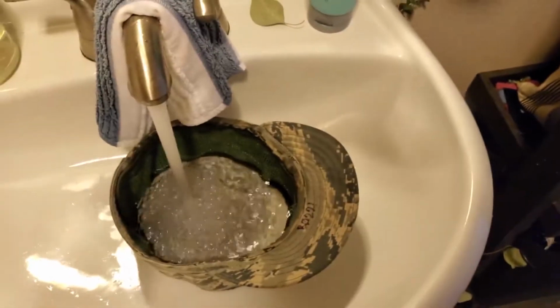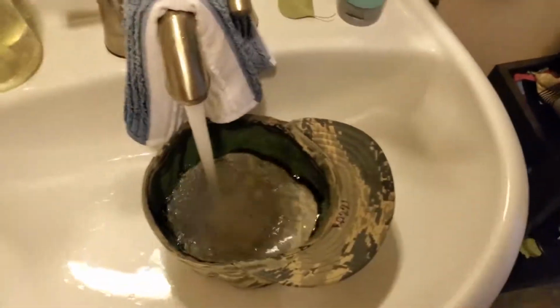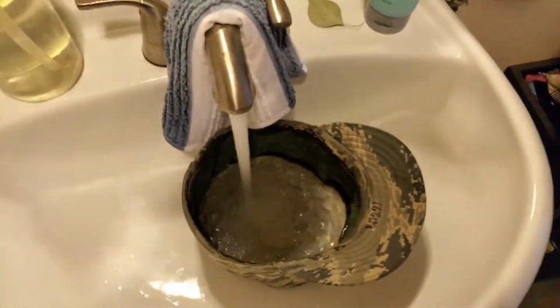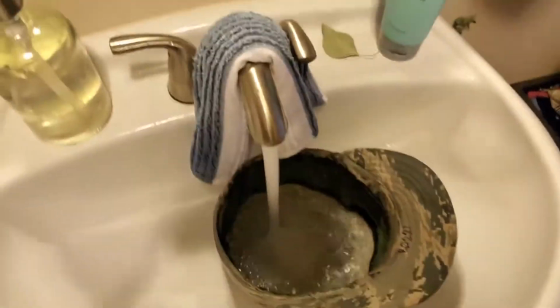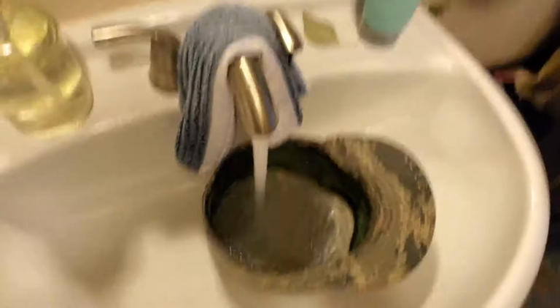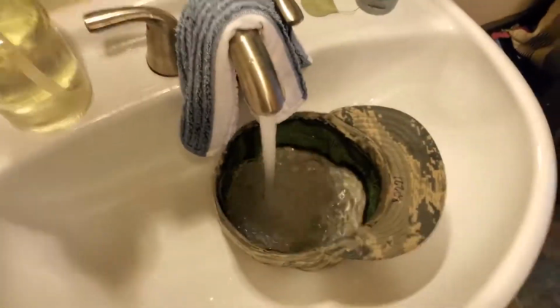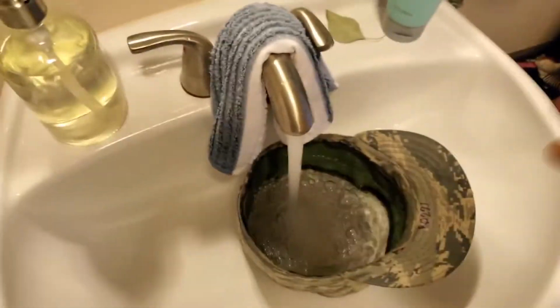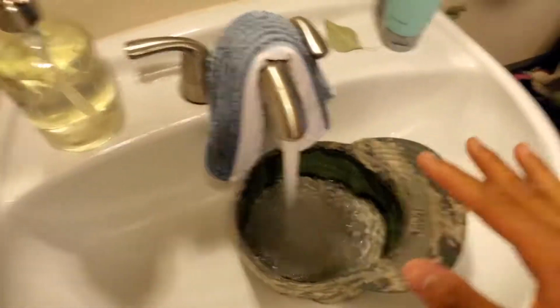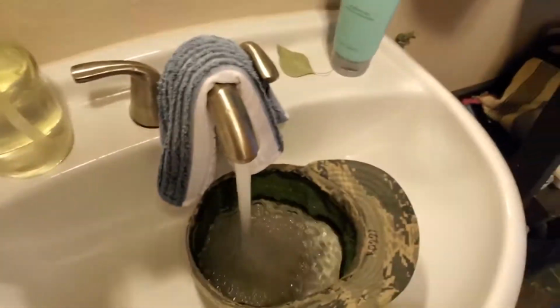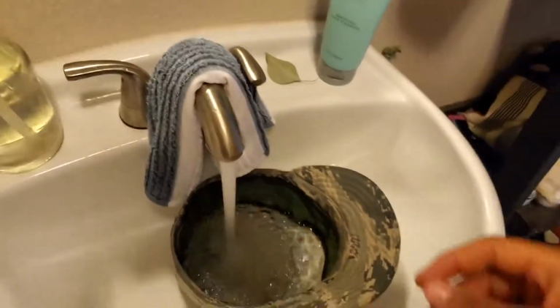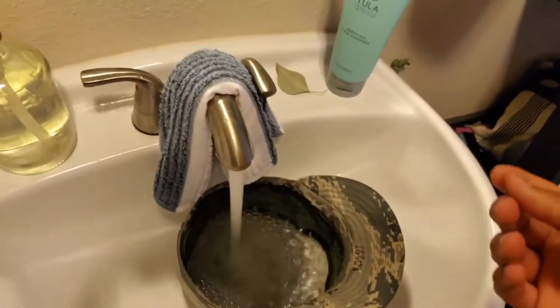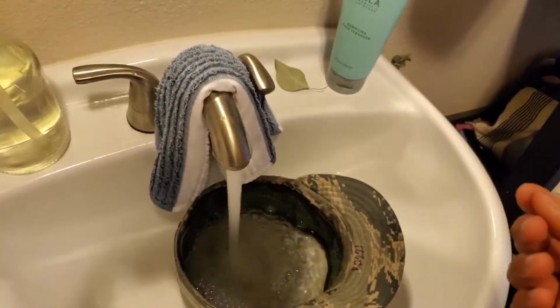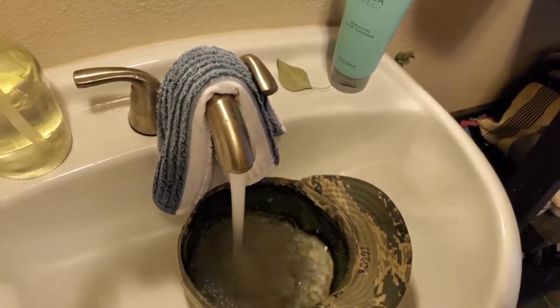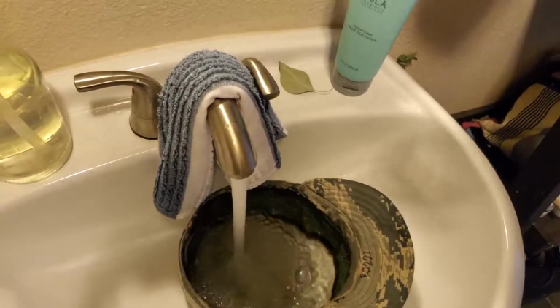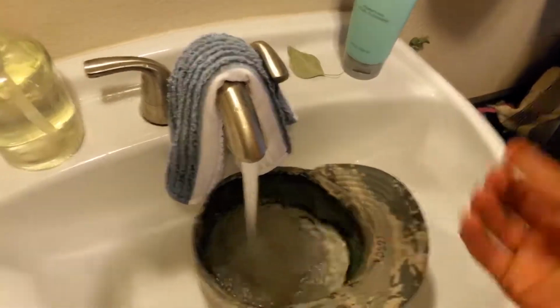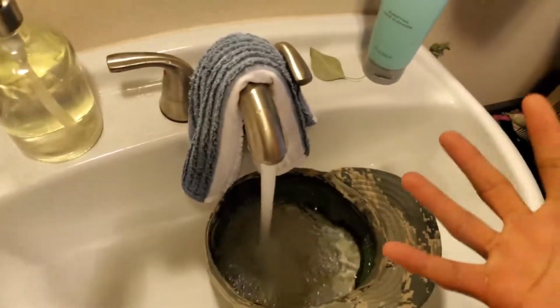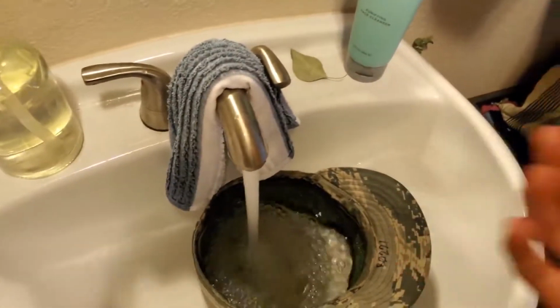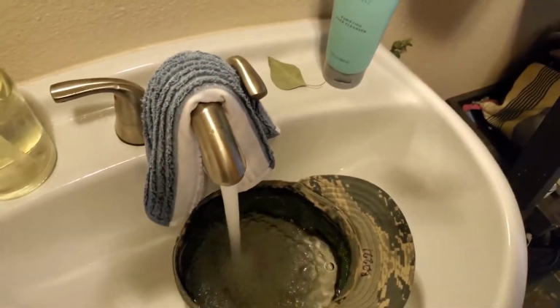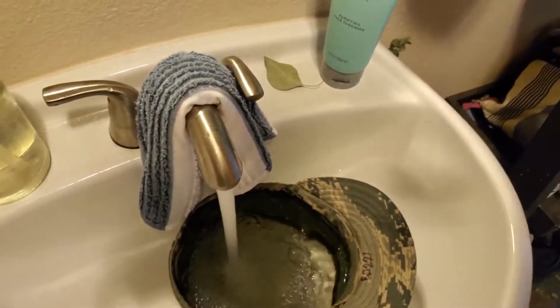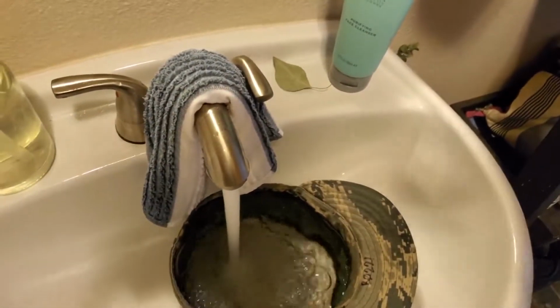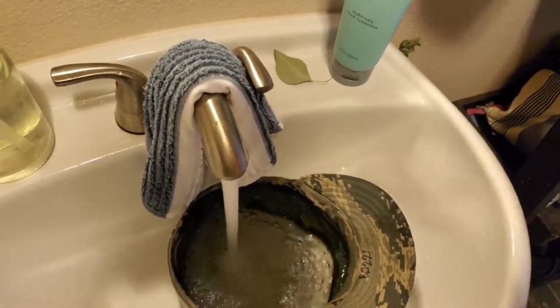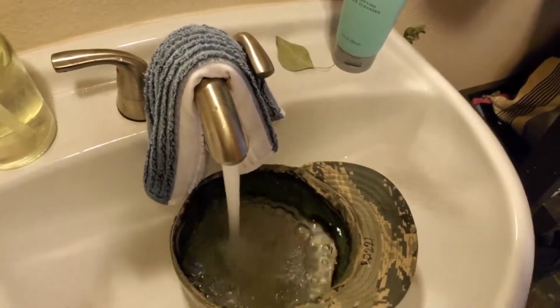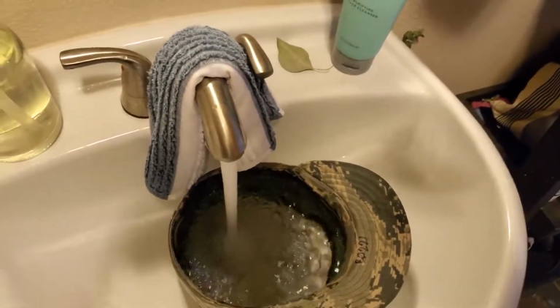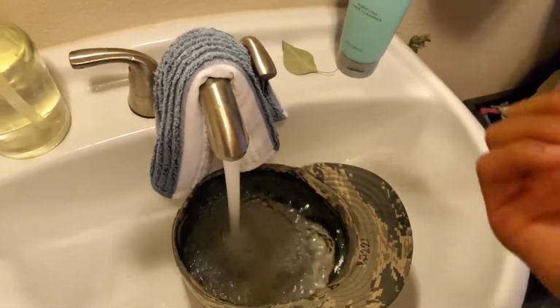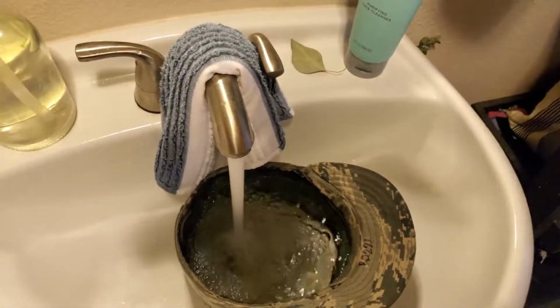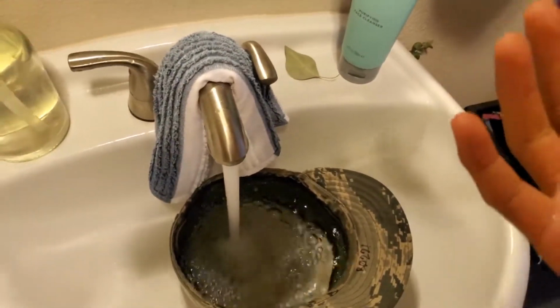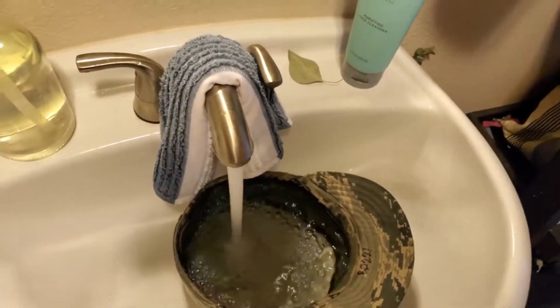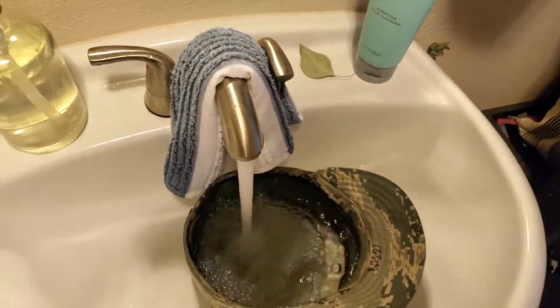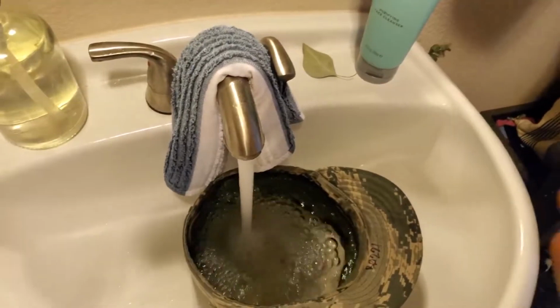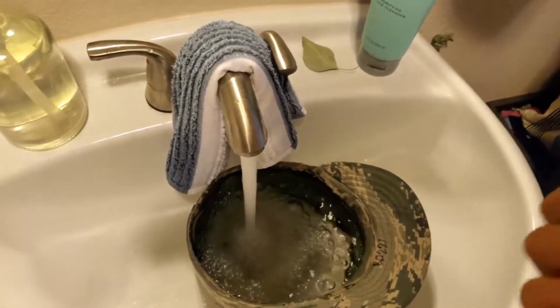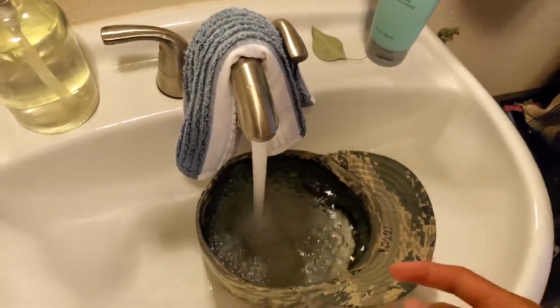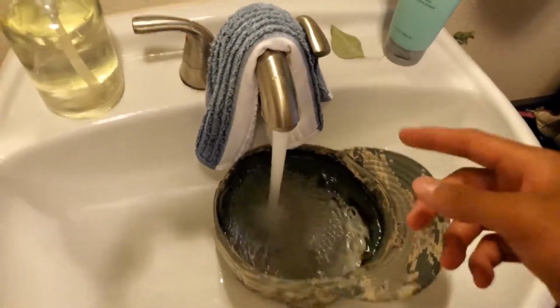When you're at basic training, you want to get your hat wet and leave it formed, and then the next day it will dry and really stiffen up.